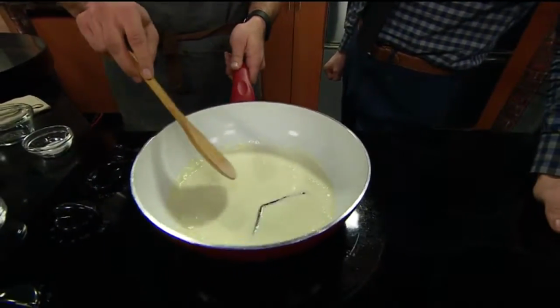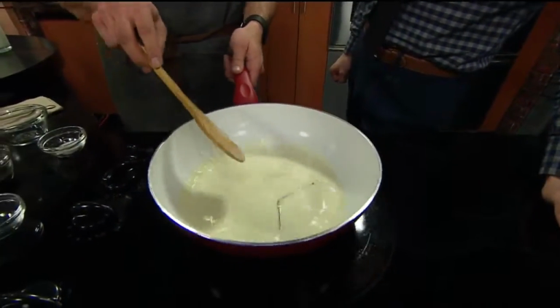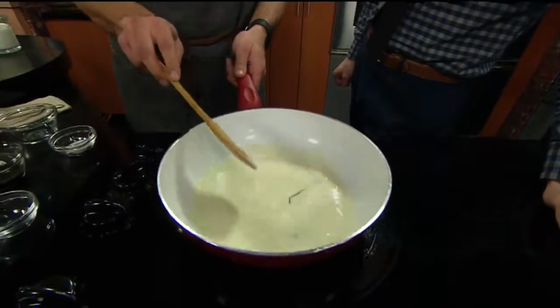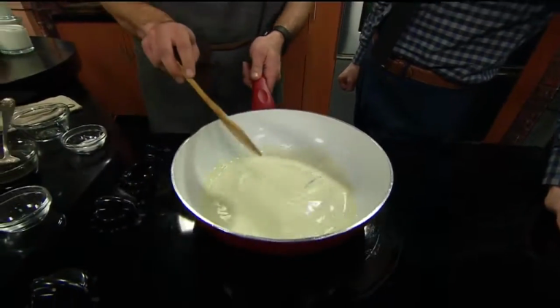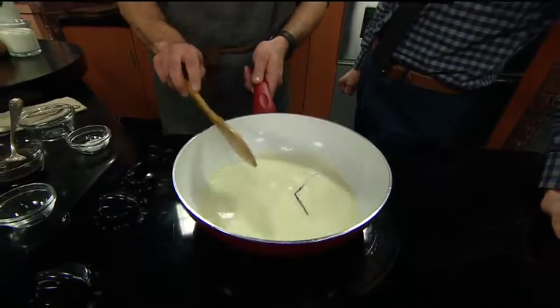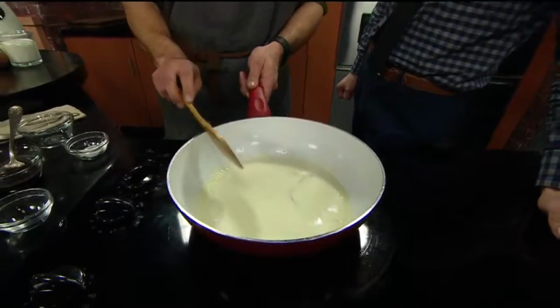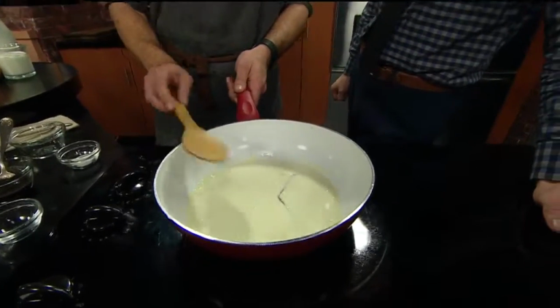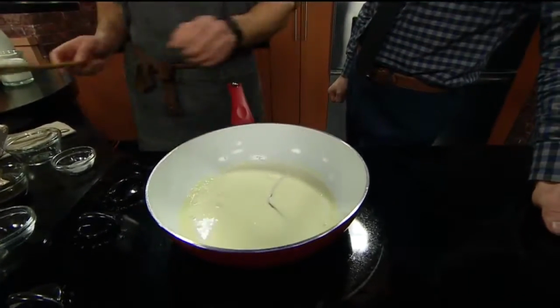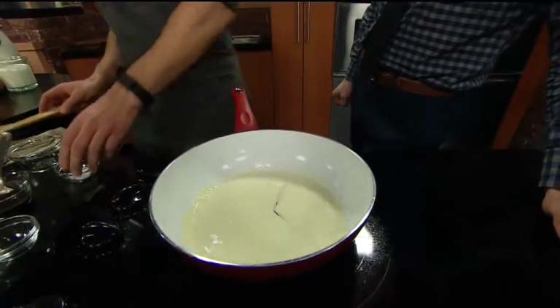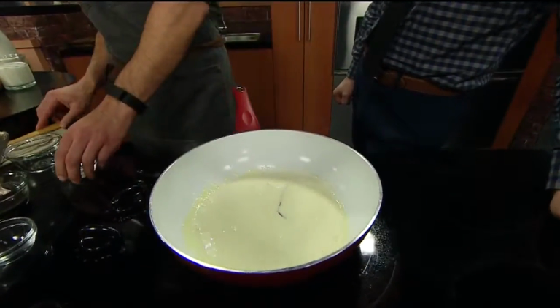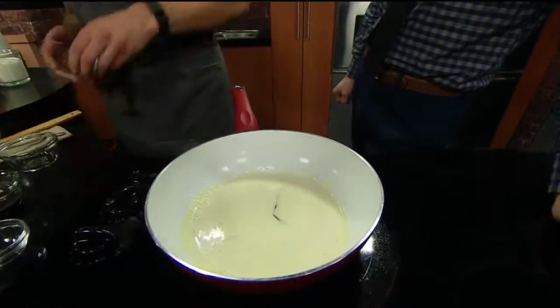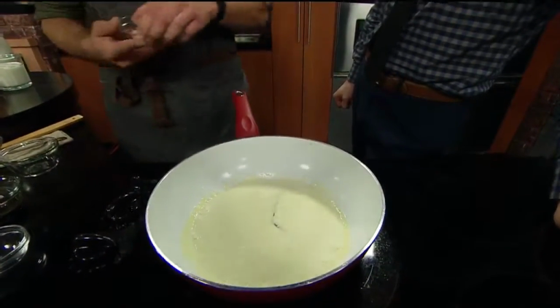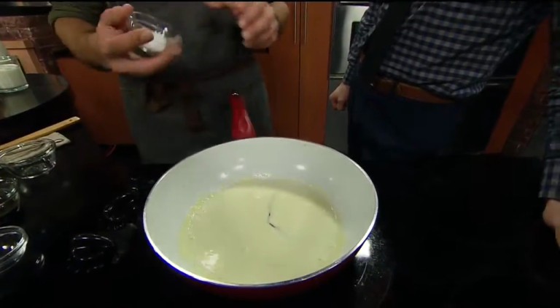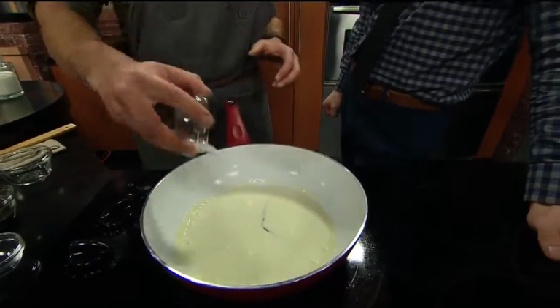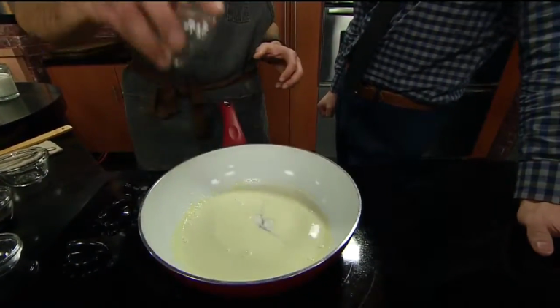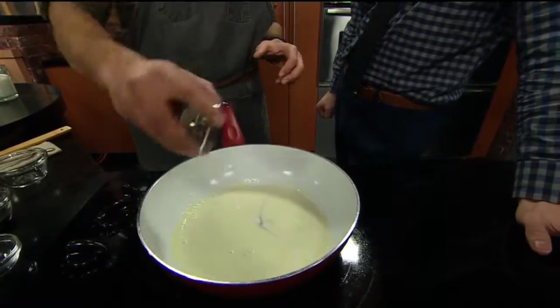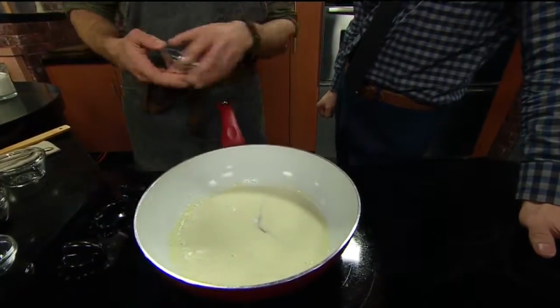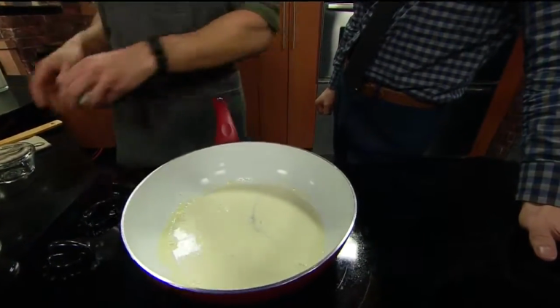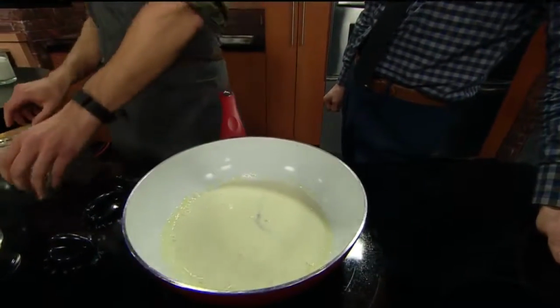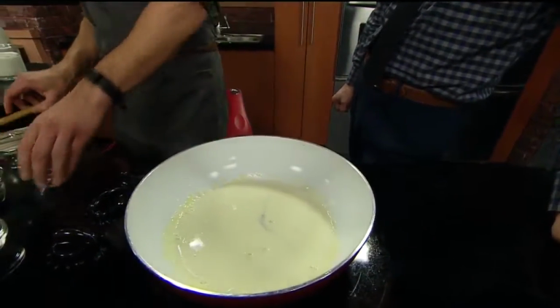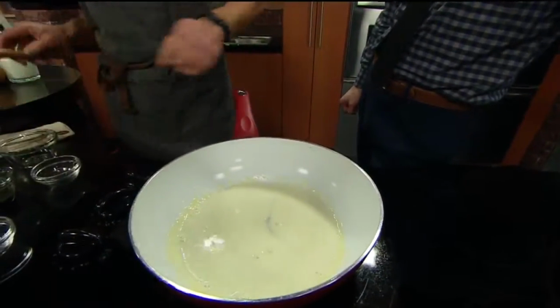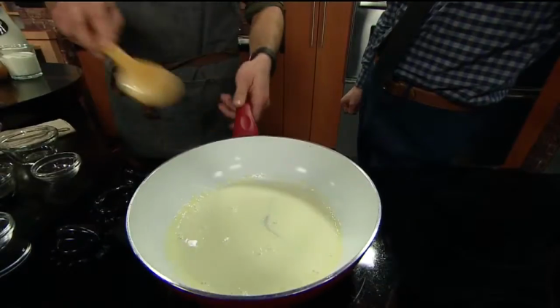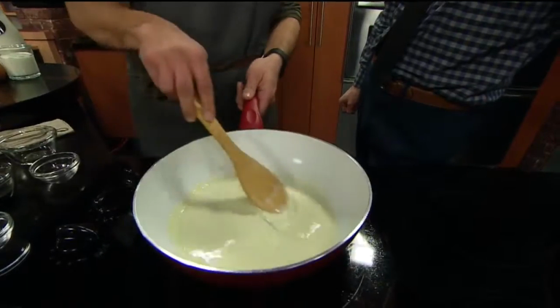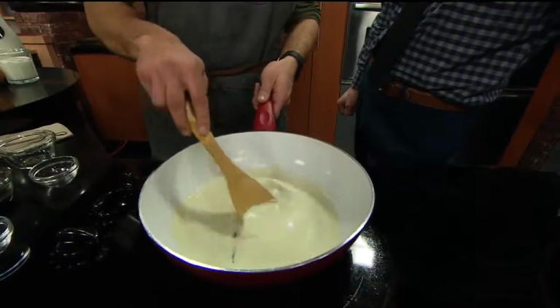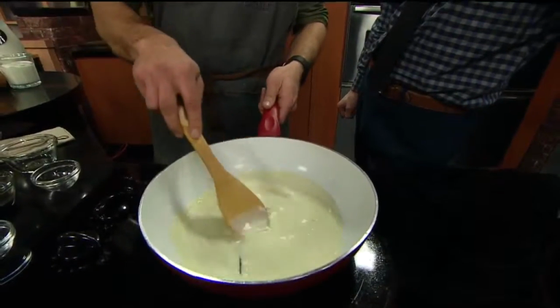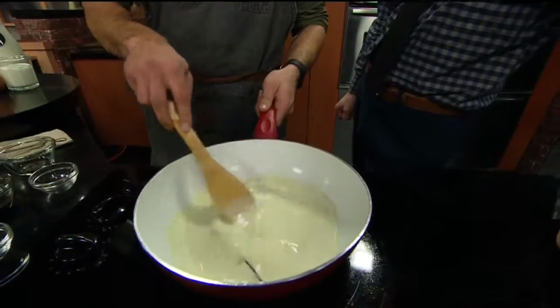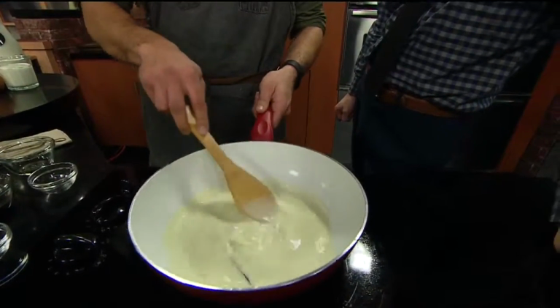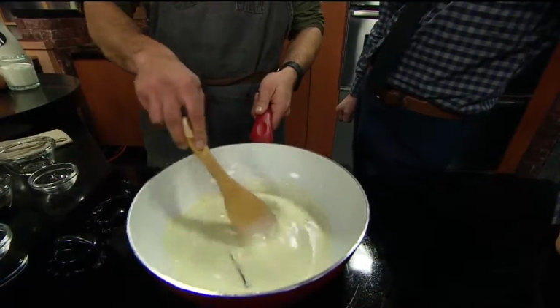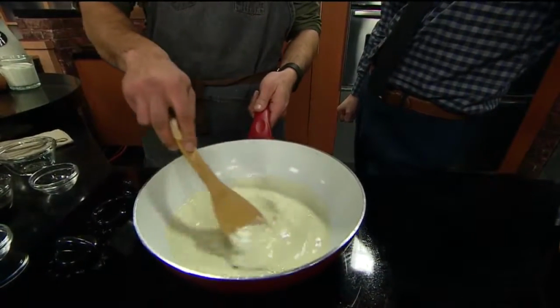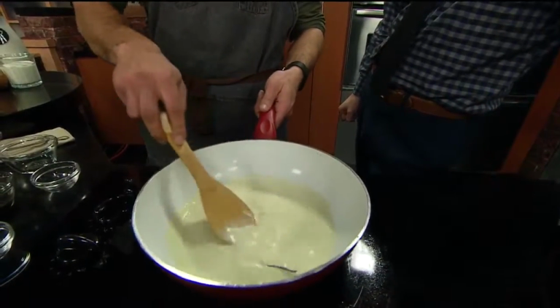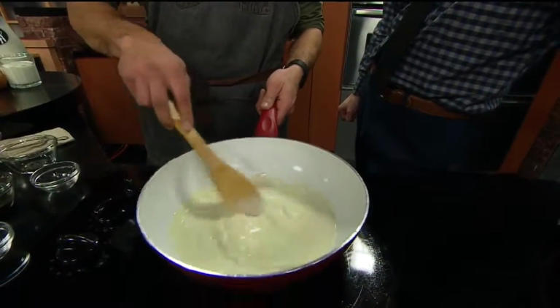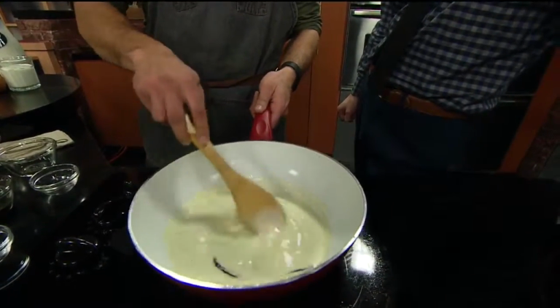Once that's all combined, we'll stir in a little gelatin and stir that until it's all dissolved in there.